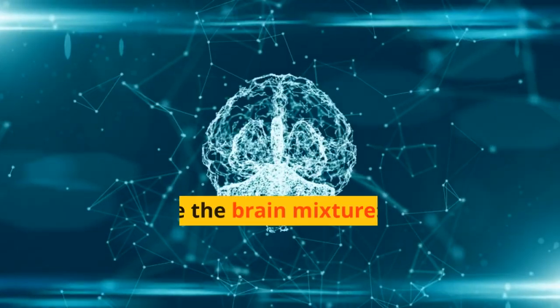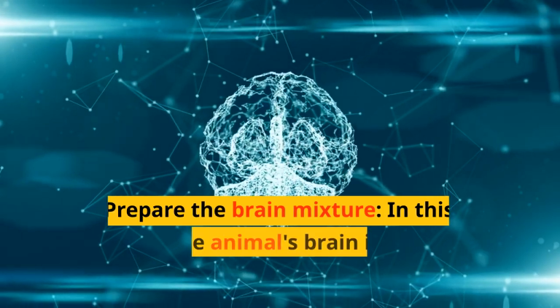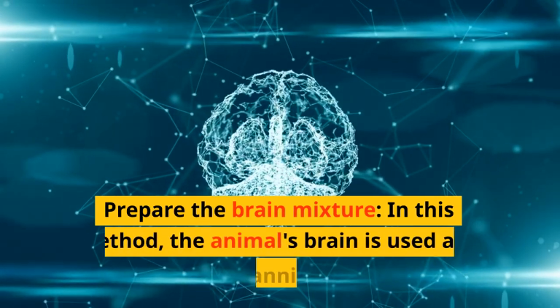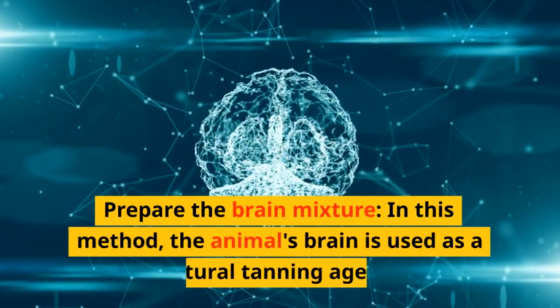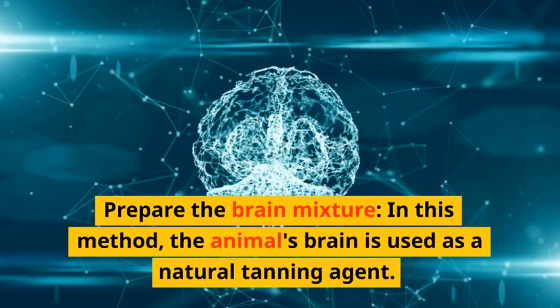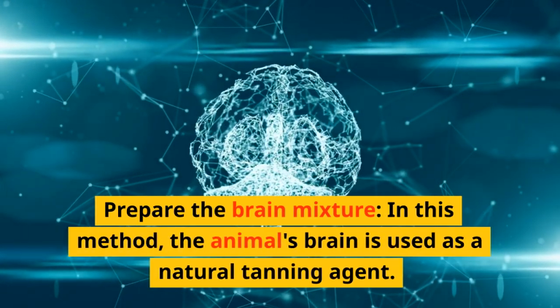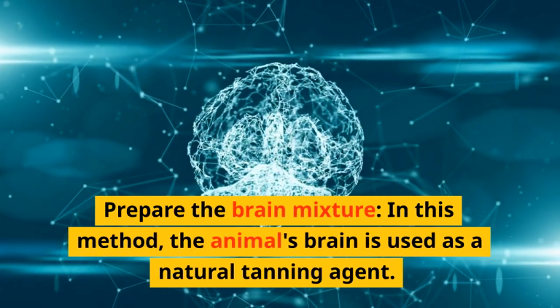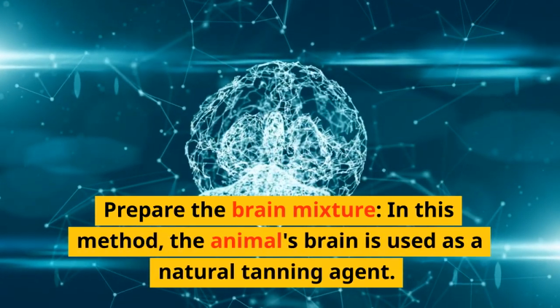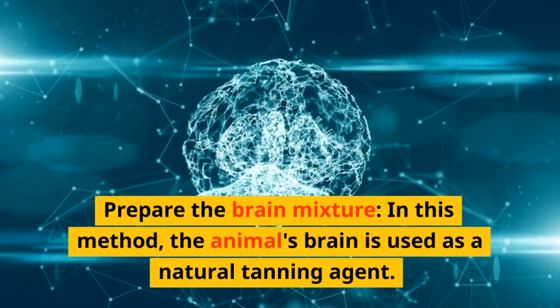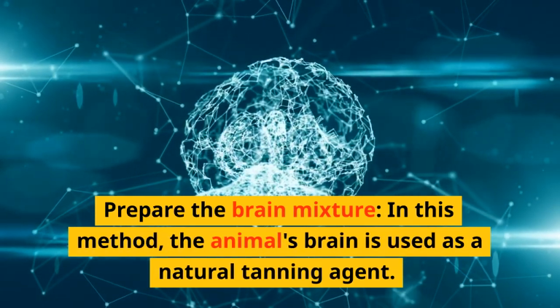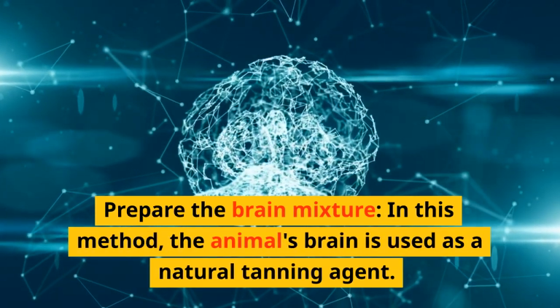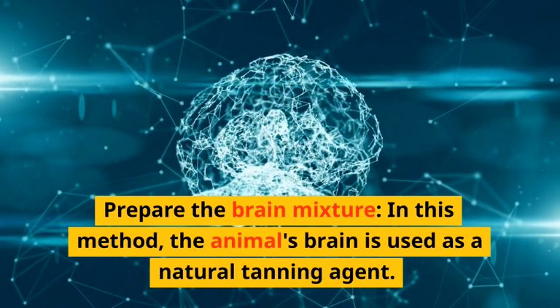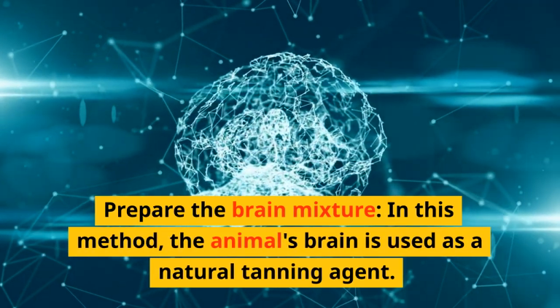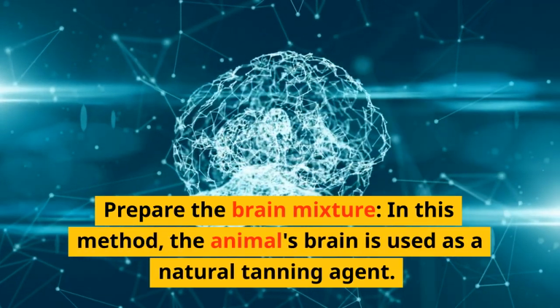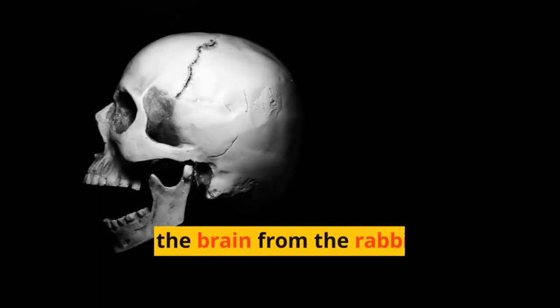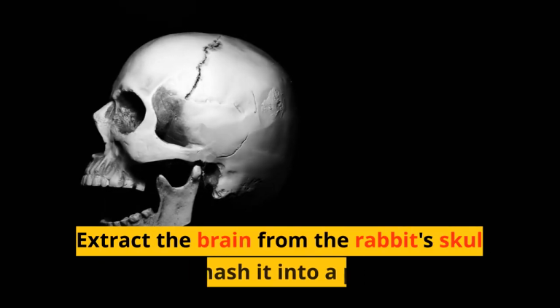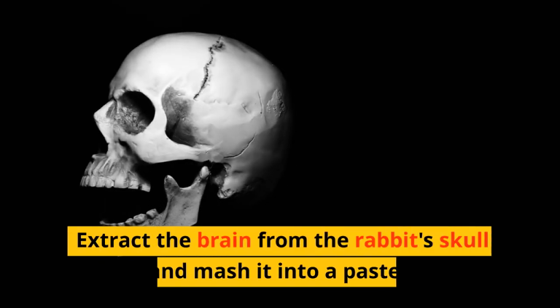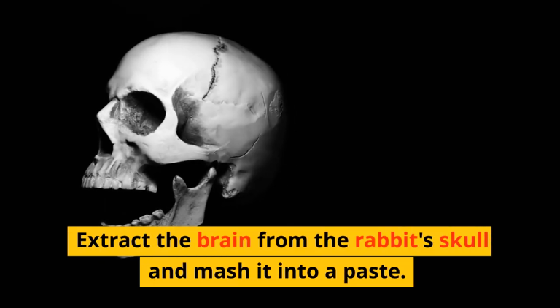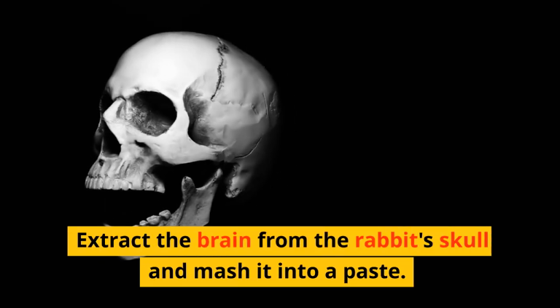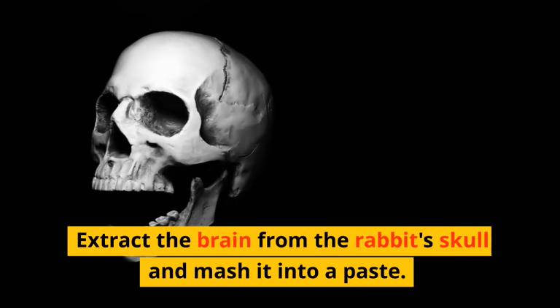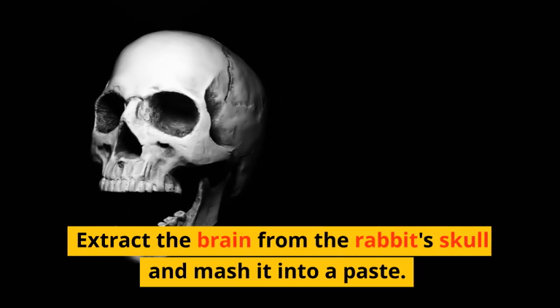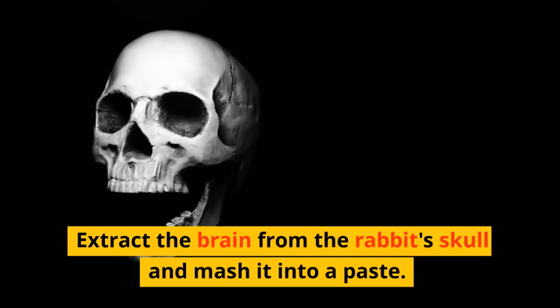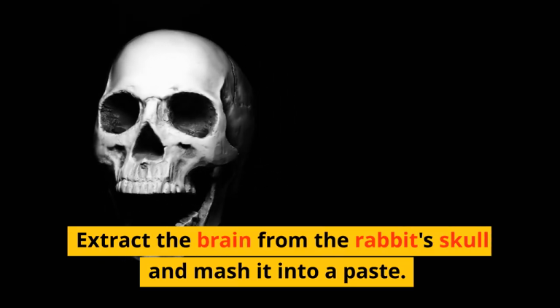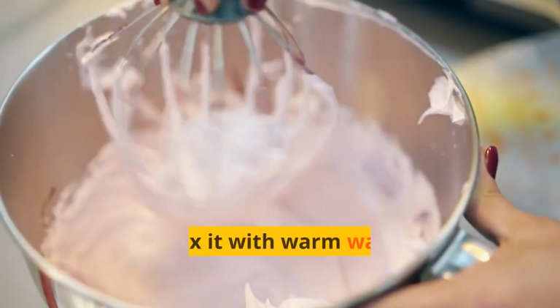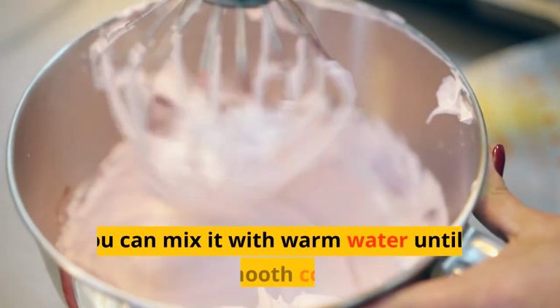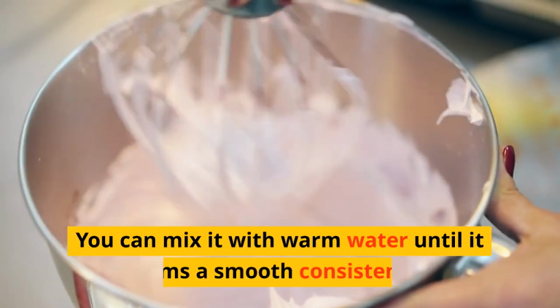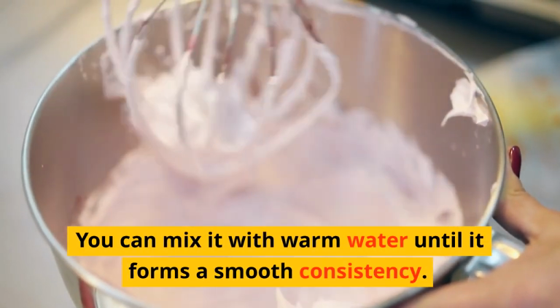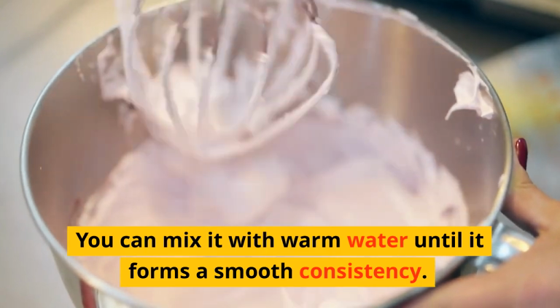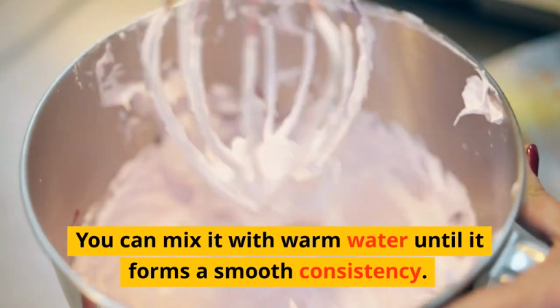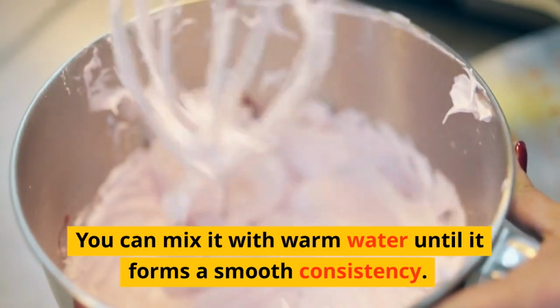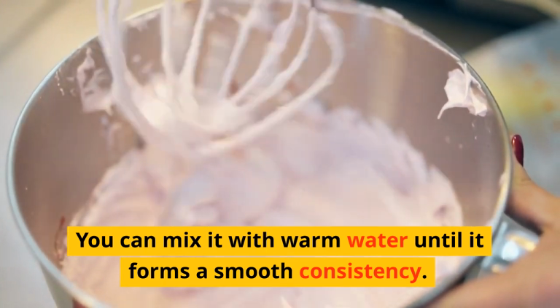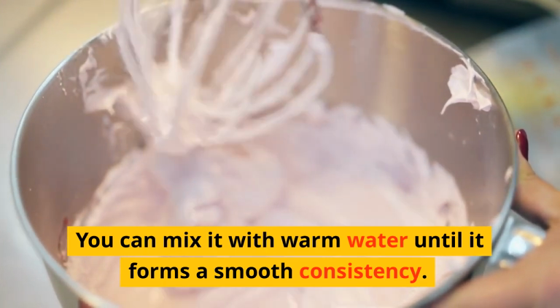Prepare the brain mixture. In this method, the animal's brain is used as a natural tanning agent. Extract the brain from the rabbit's skull and mash it into a paste. You can mix it with warm water until it forms a smooth consistency.